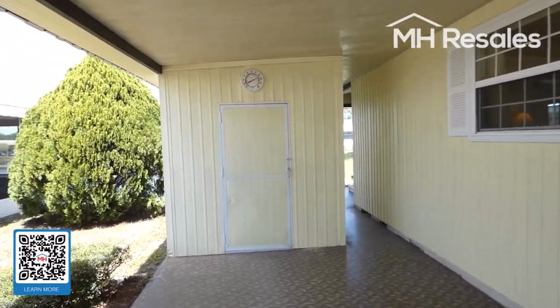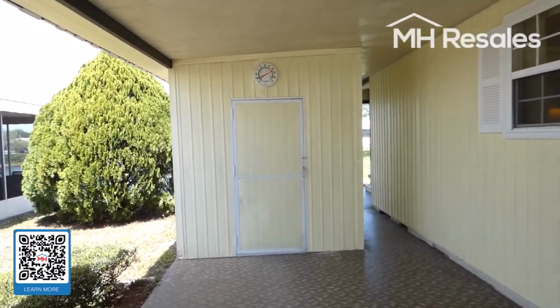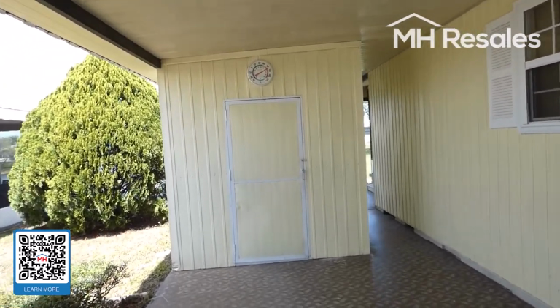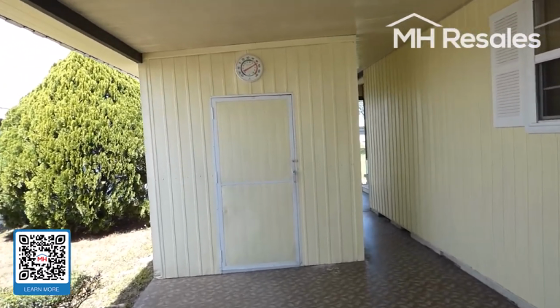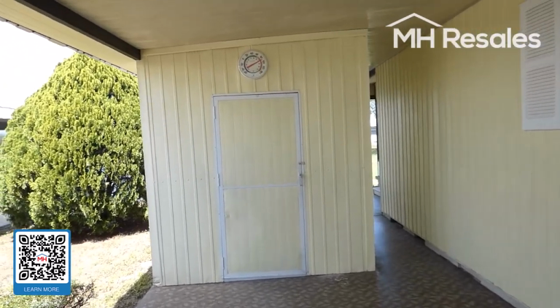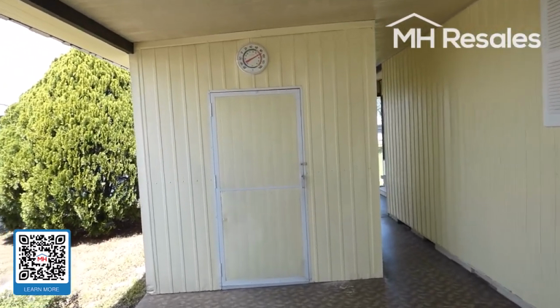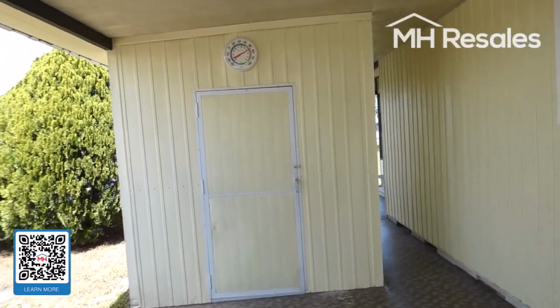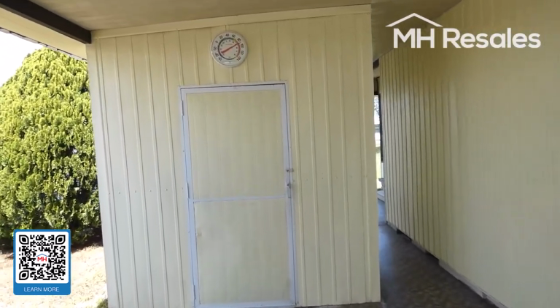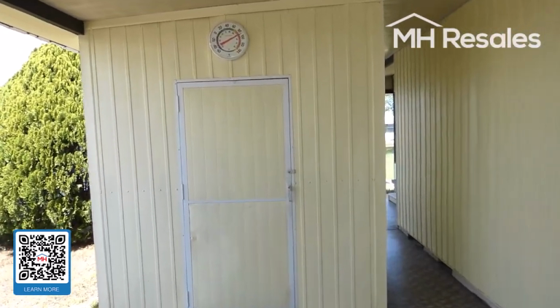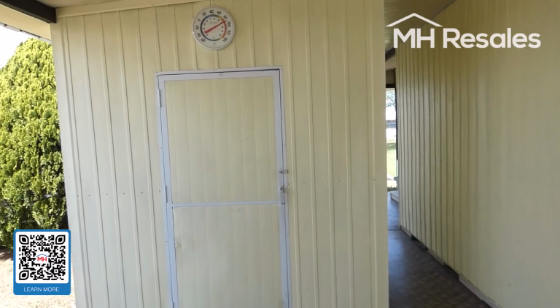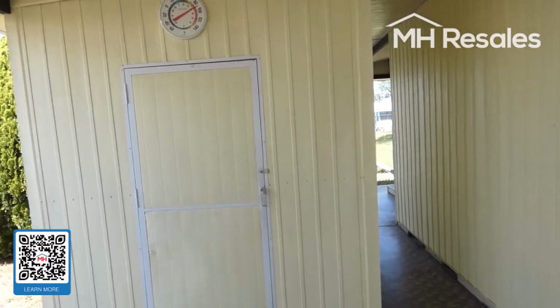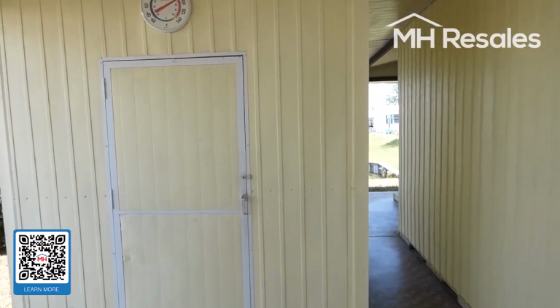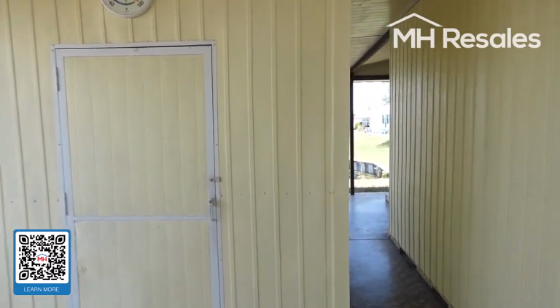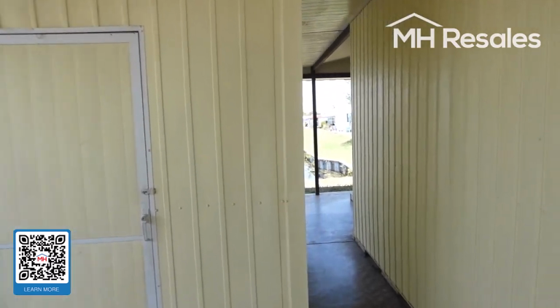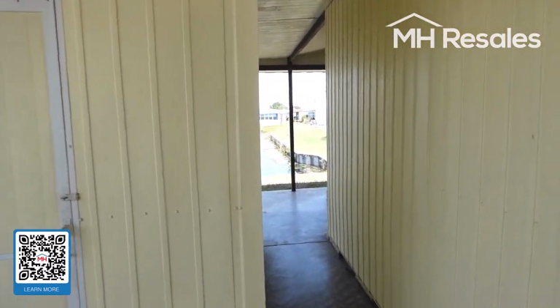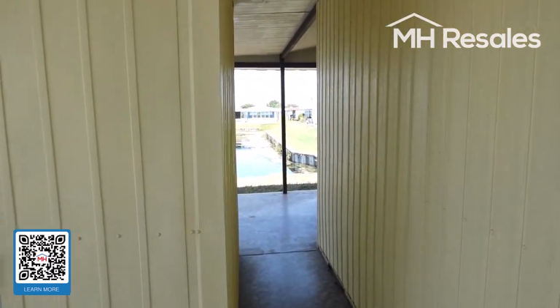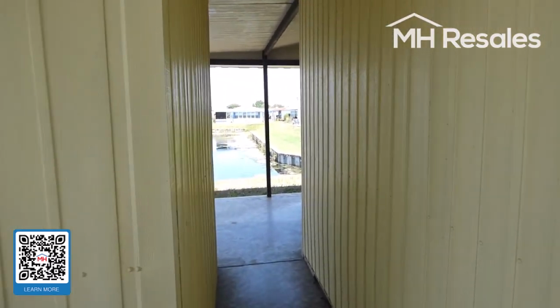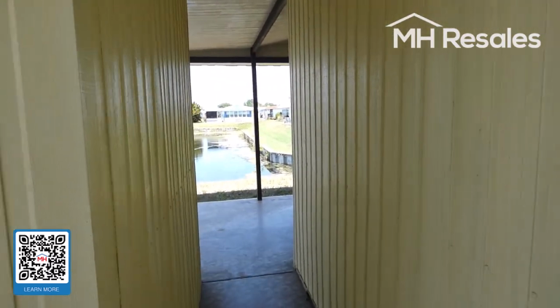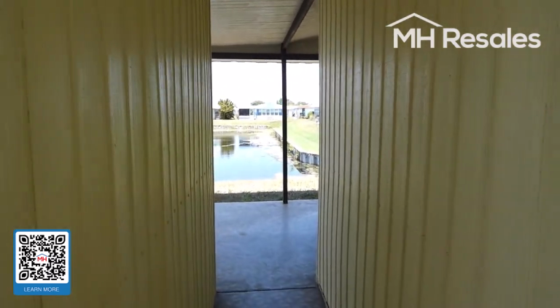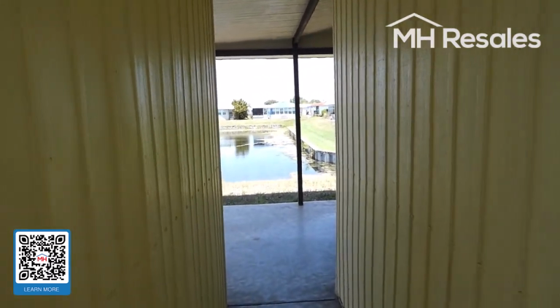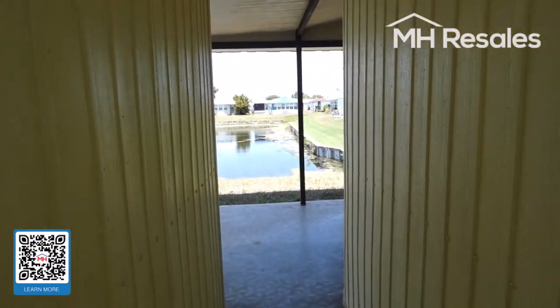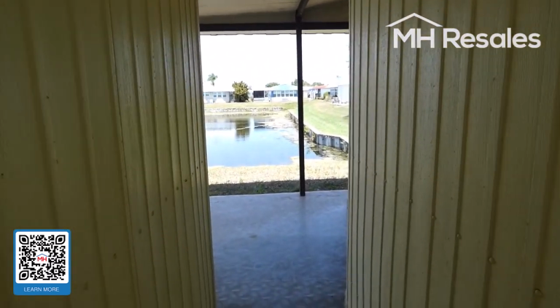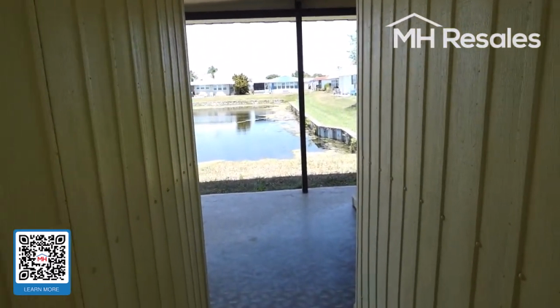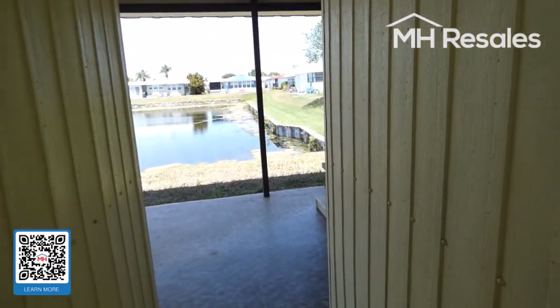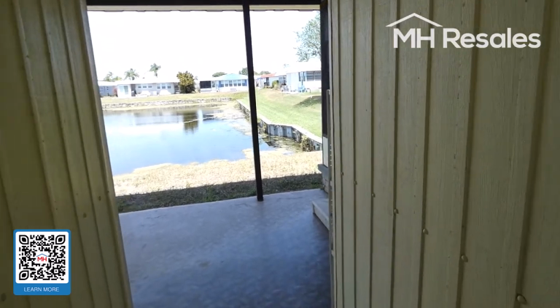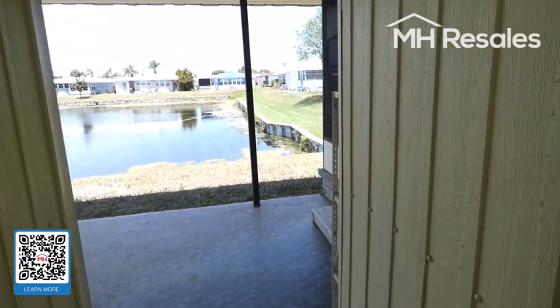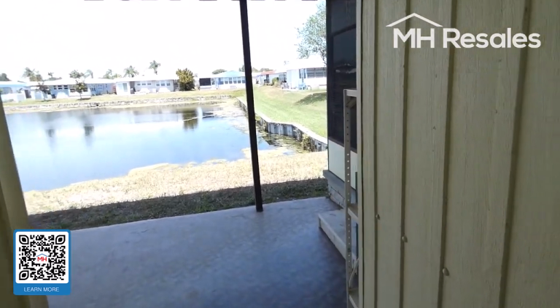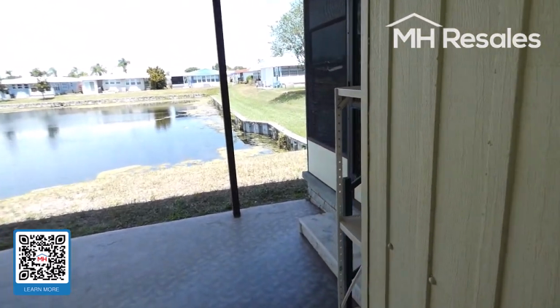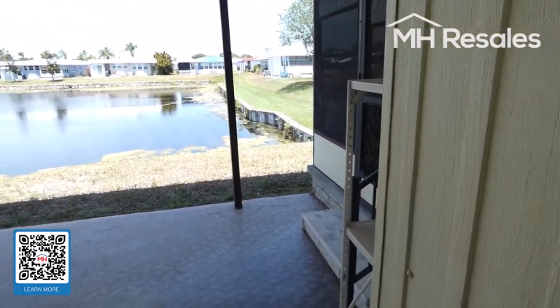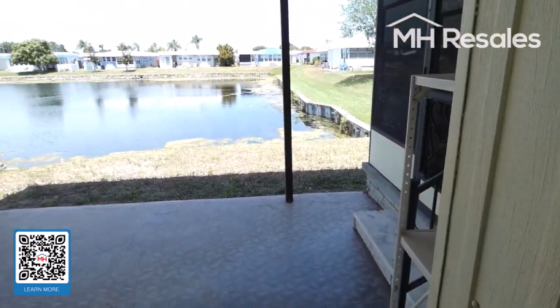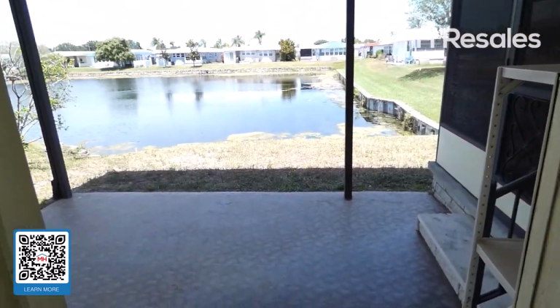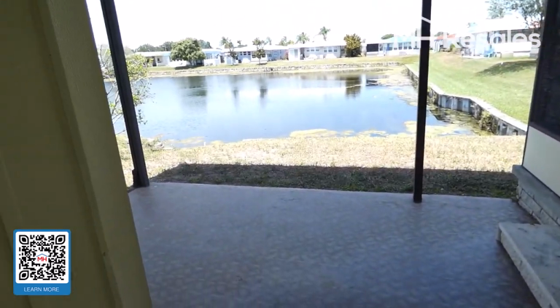We have washer and dryer in storage in the shed here. We'll just take a moment to show you this nice covered patio on the rear.